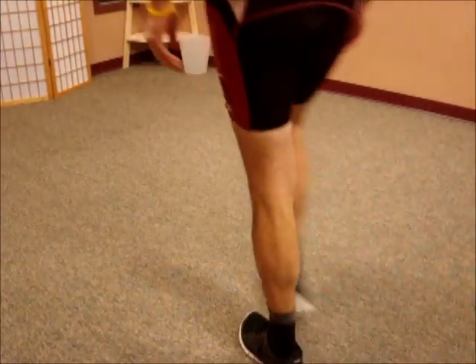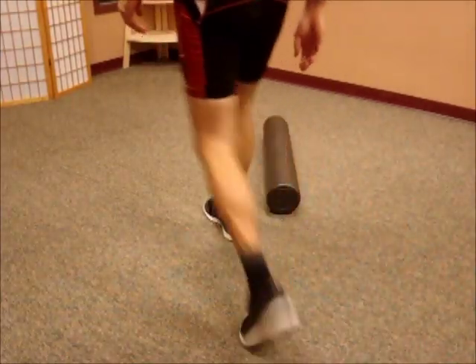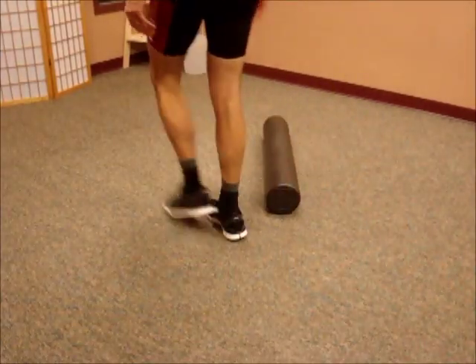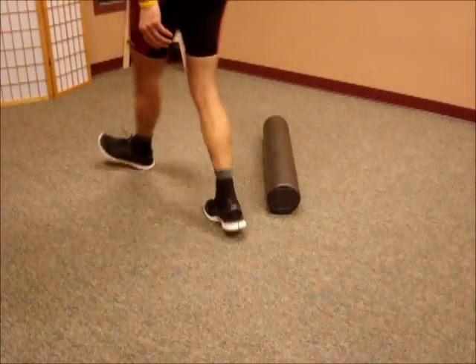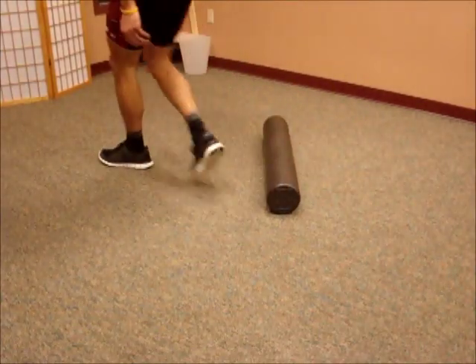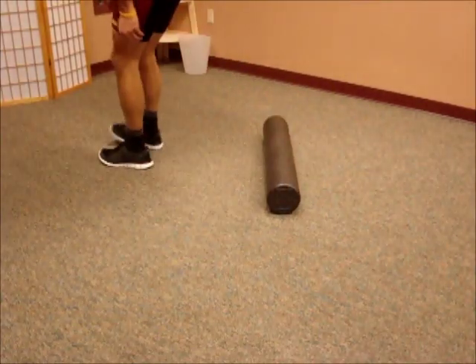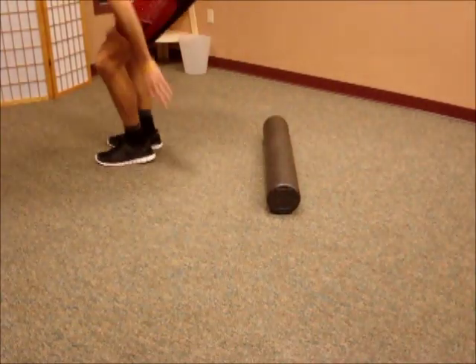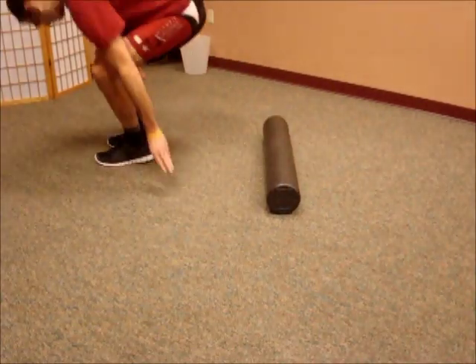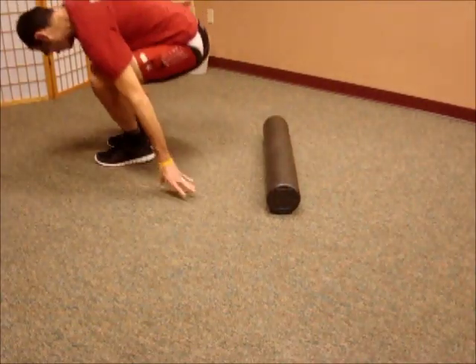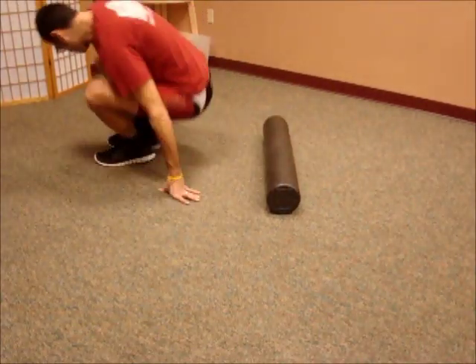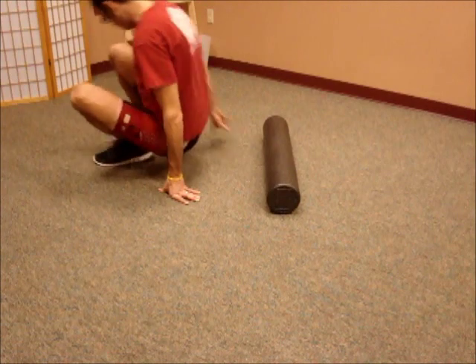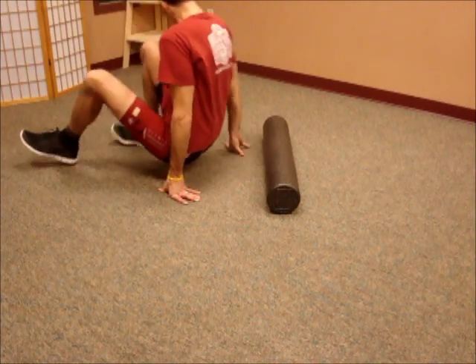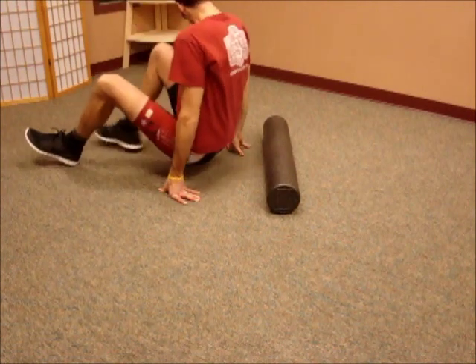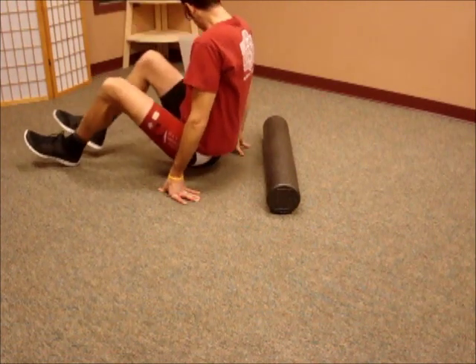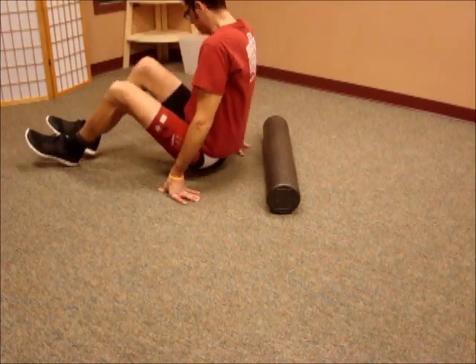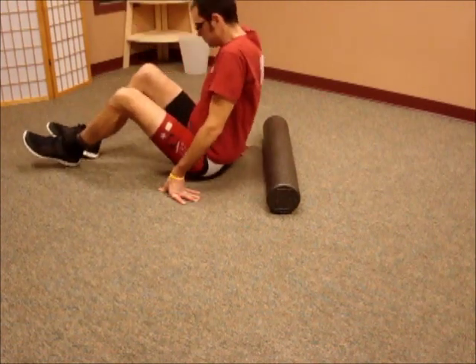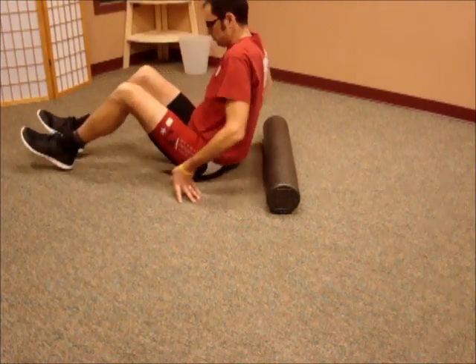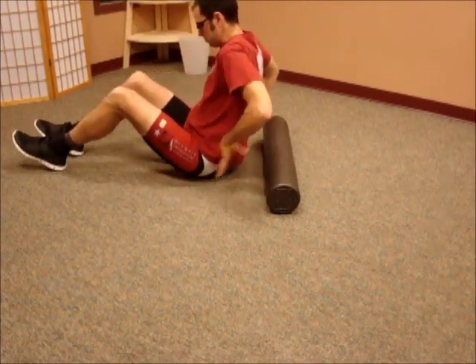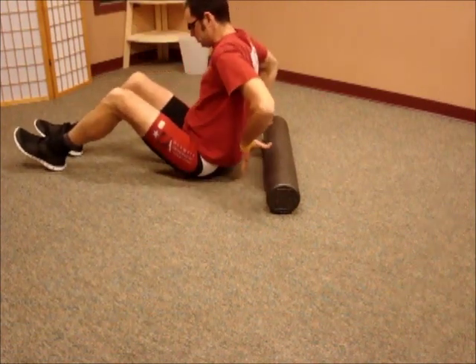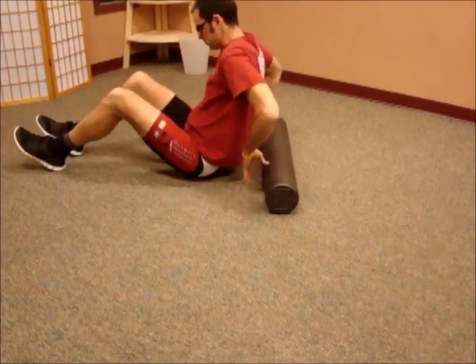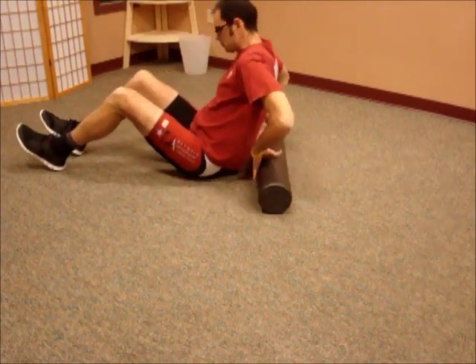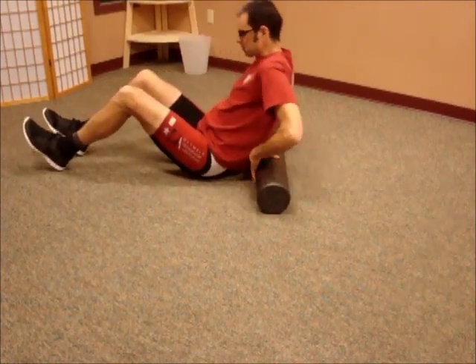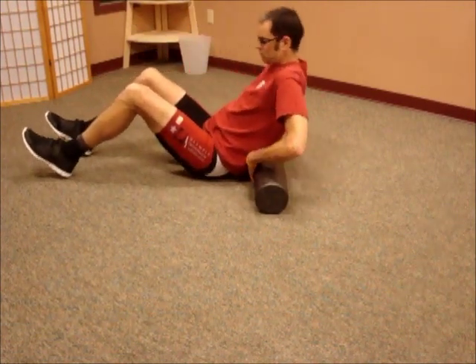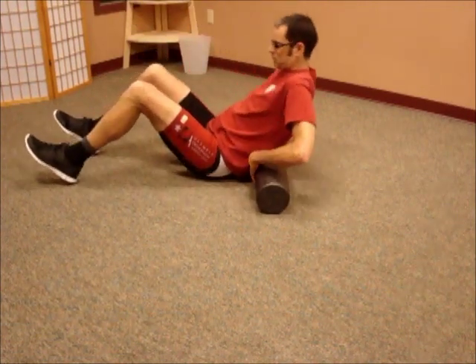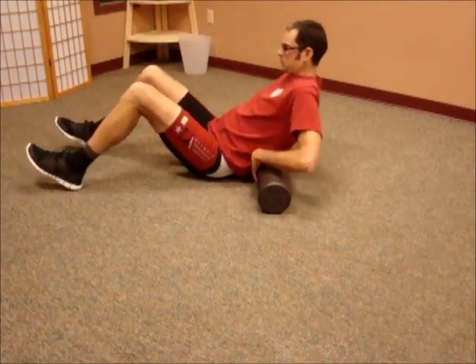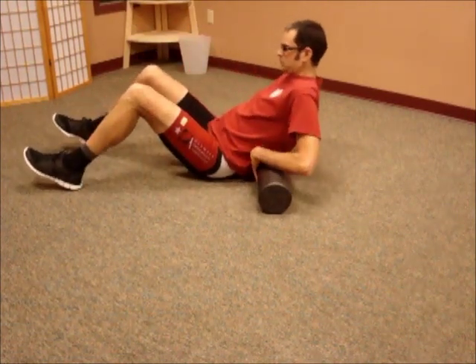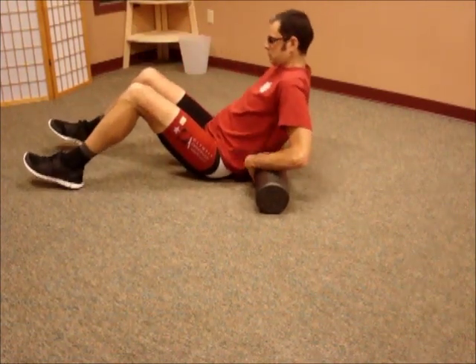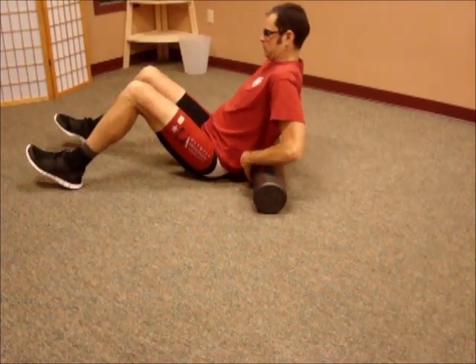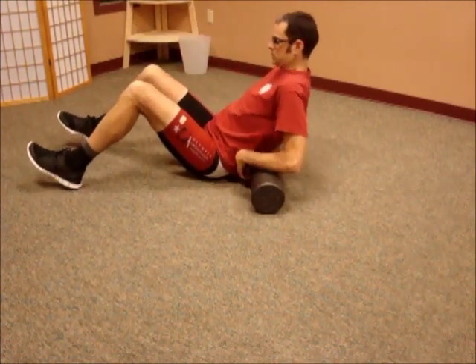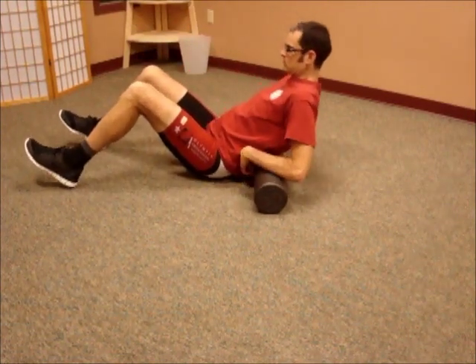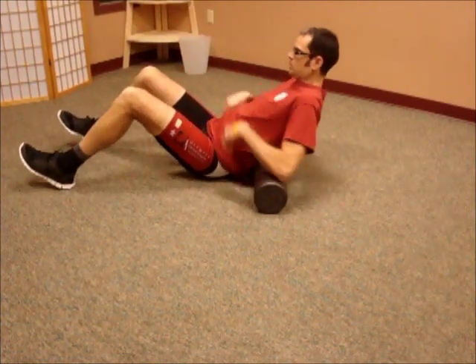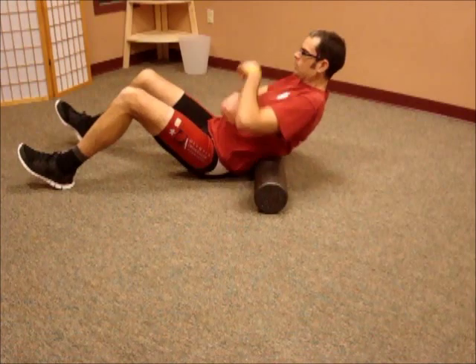Hello everybody, my name is Dr. Andy Rosser and today we're going to be using a foam roller to help target some of the areas to get some relief for the lower back.